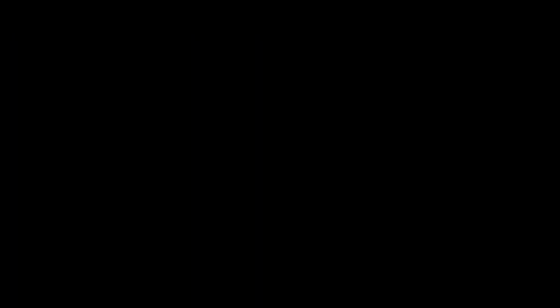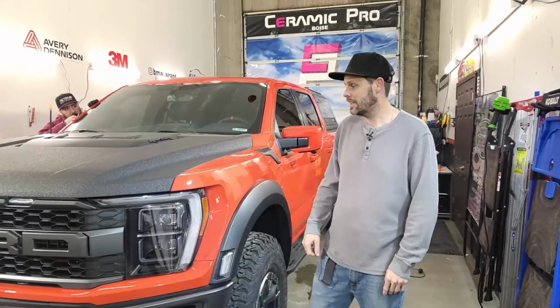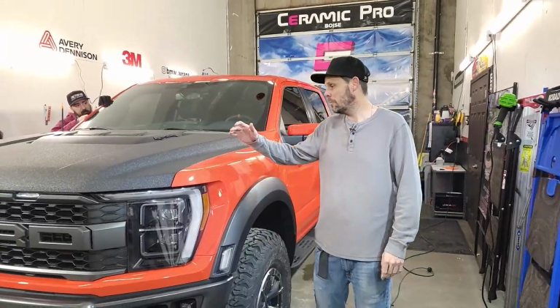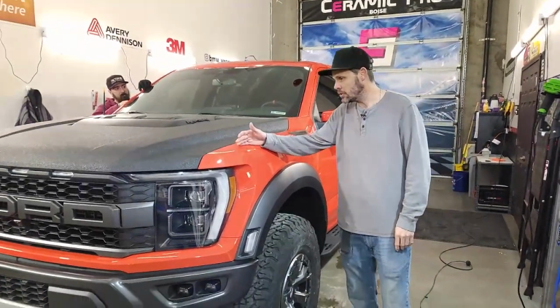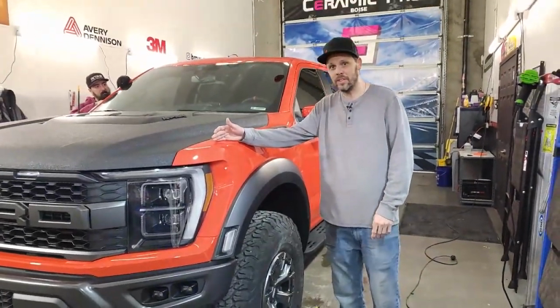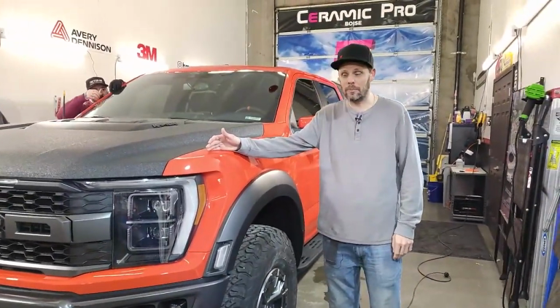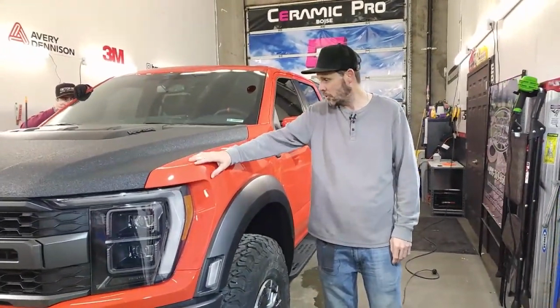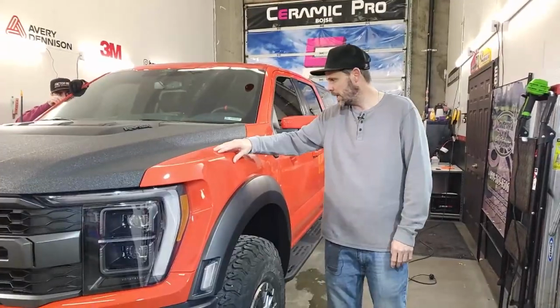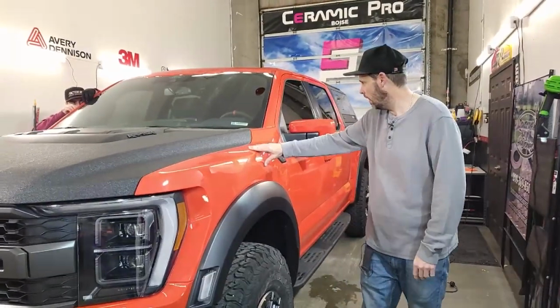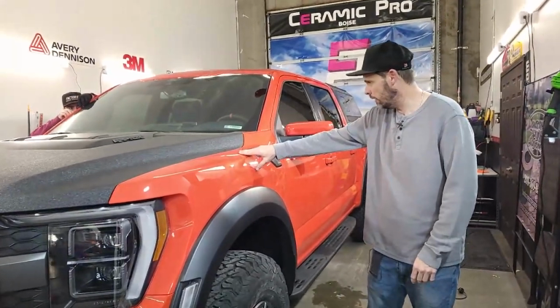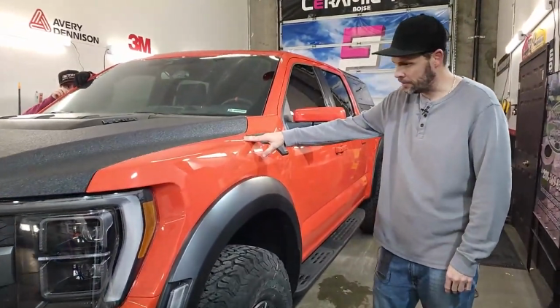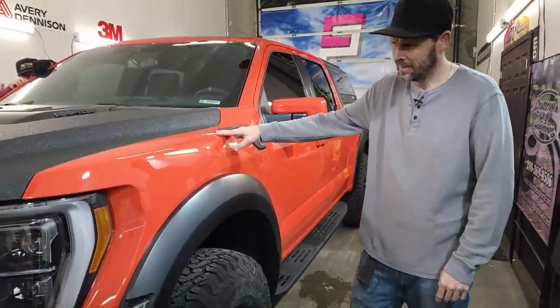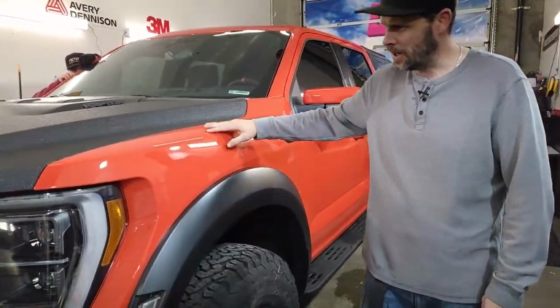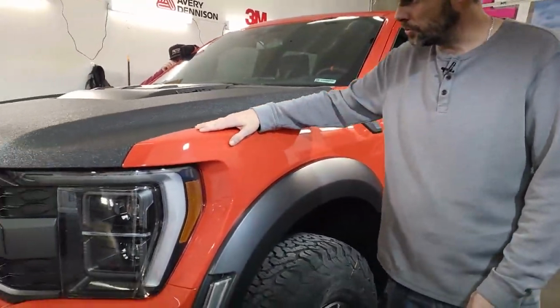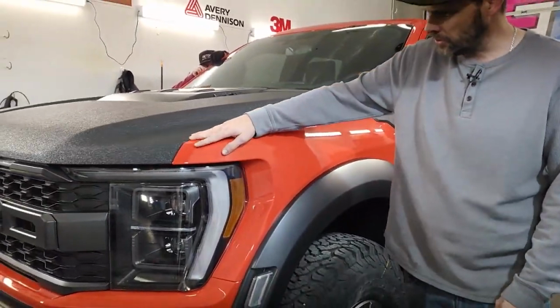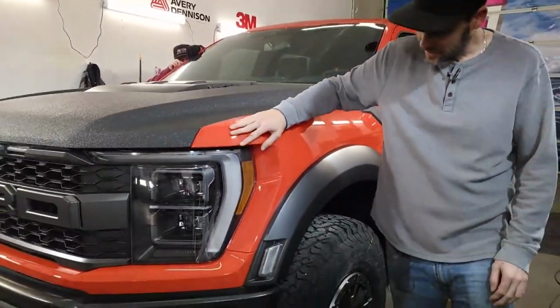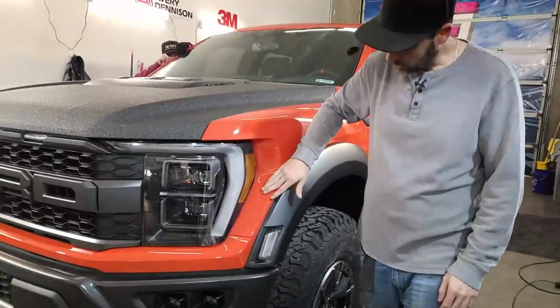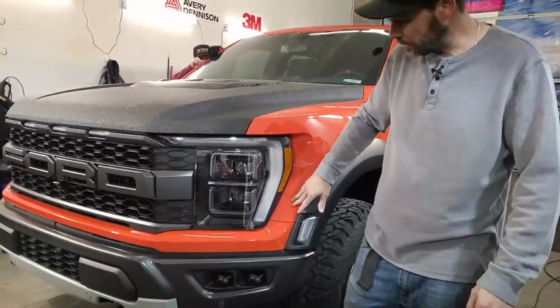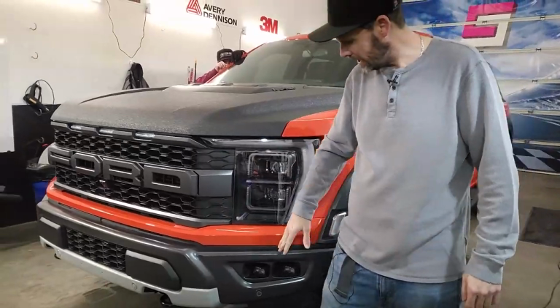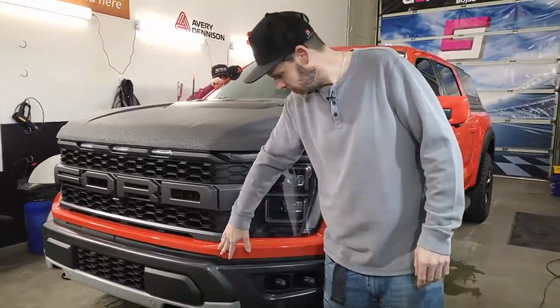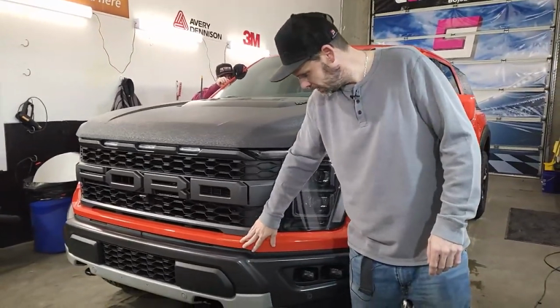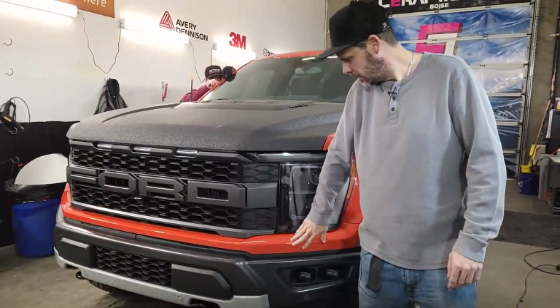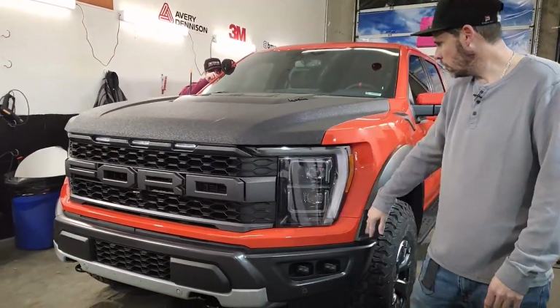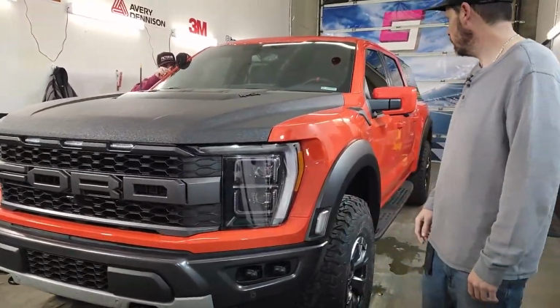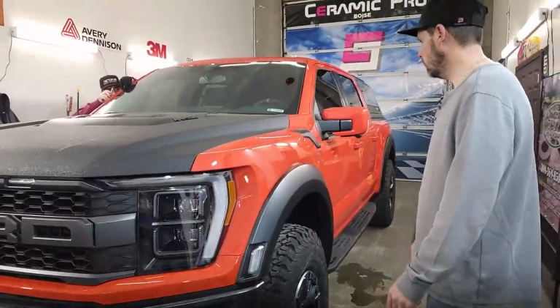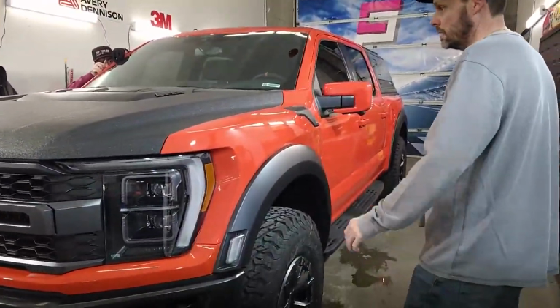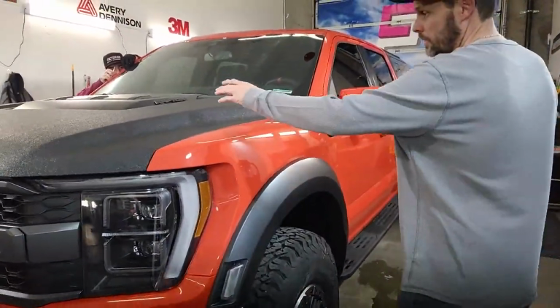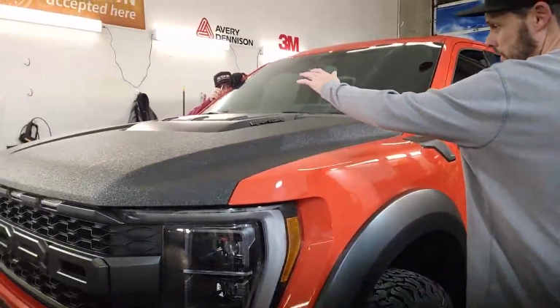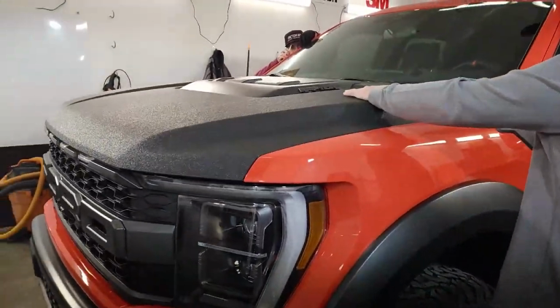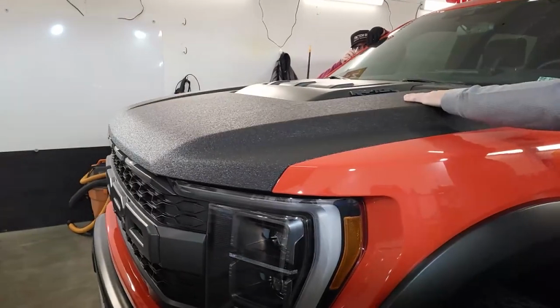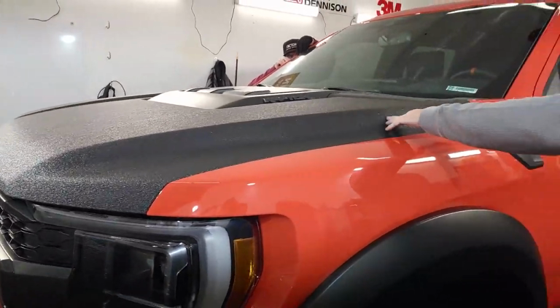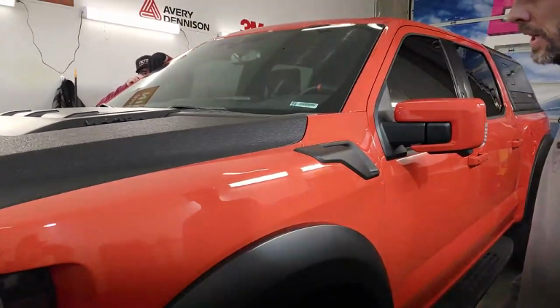All right guys, welcome back. We just finished up this full PPF on this brand new Raptor. Came out super, super nice. We went ahead and PPF'd every single painted portion of this vehicle, obviously except for the hood because it got rhino liner, which looks super nice.